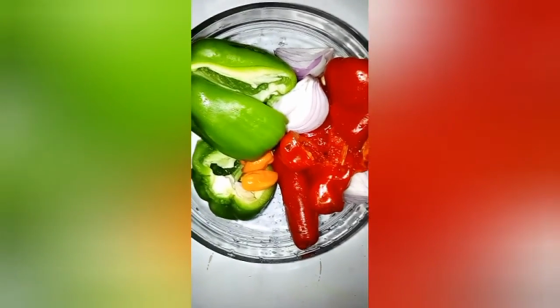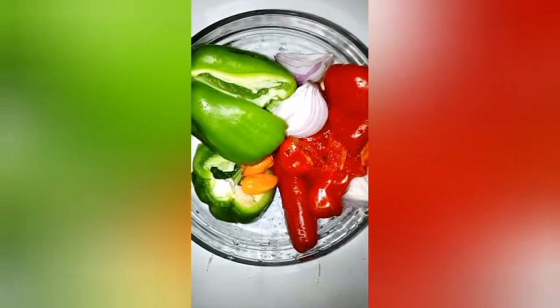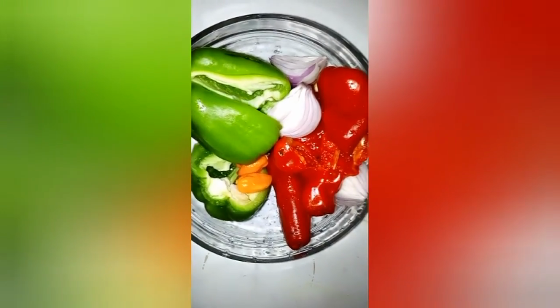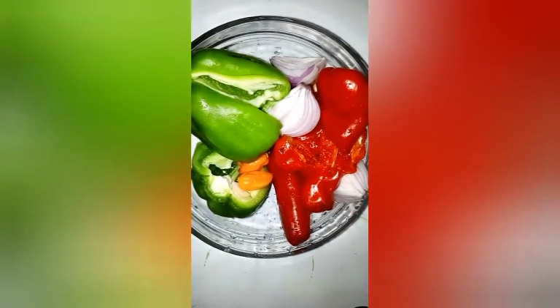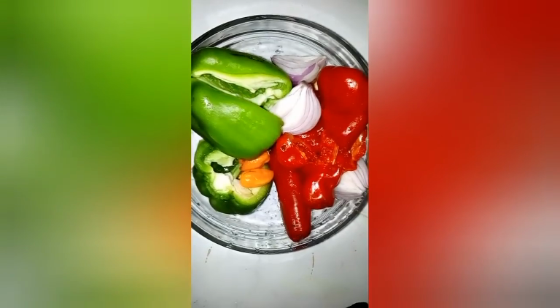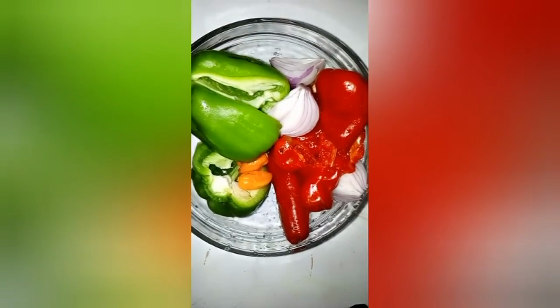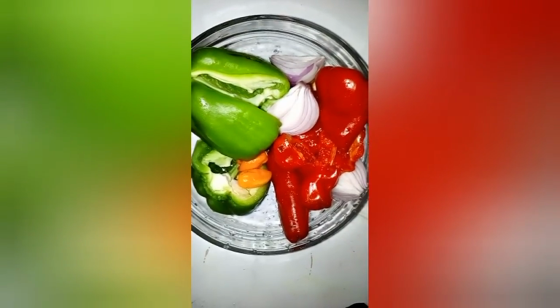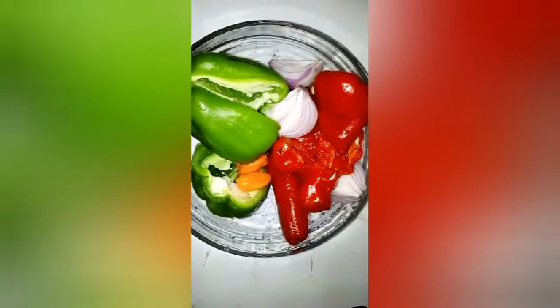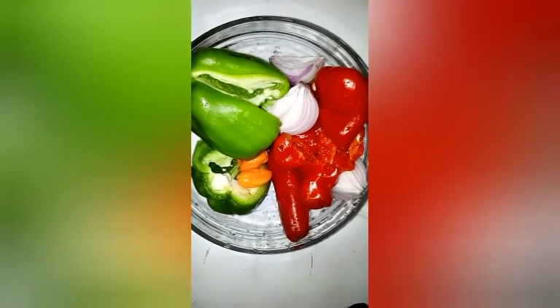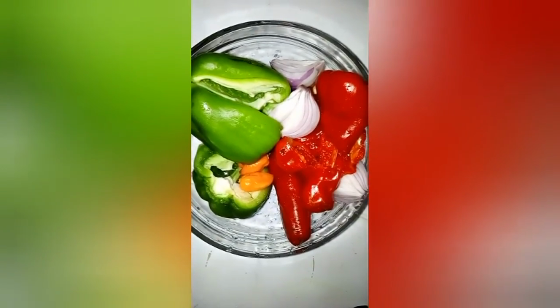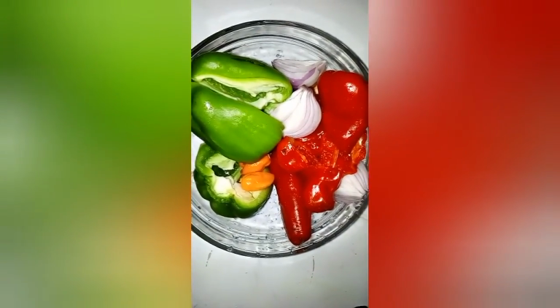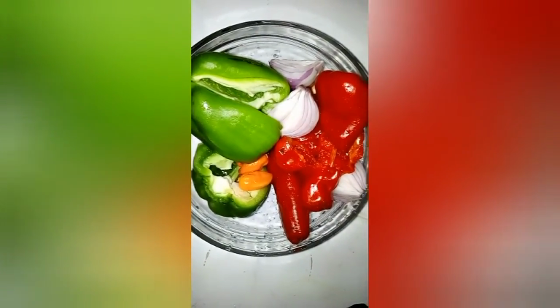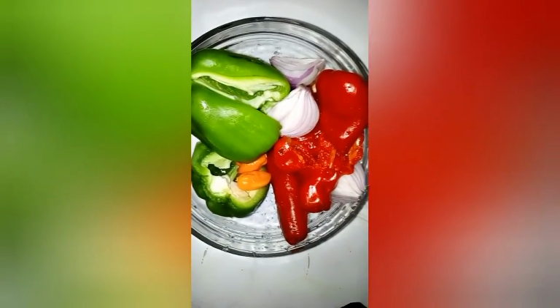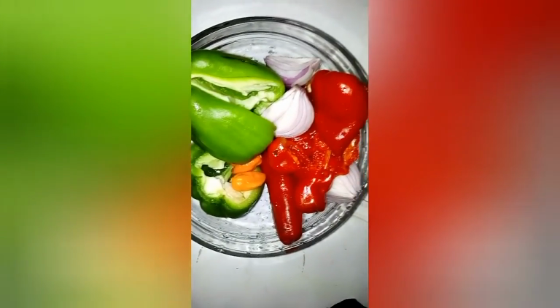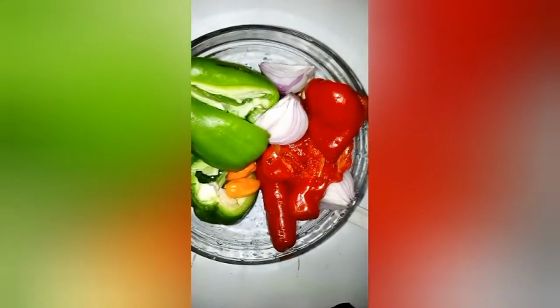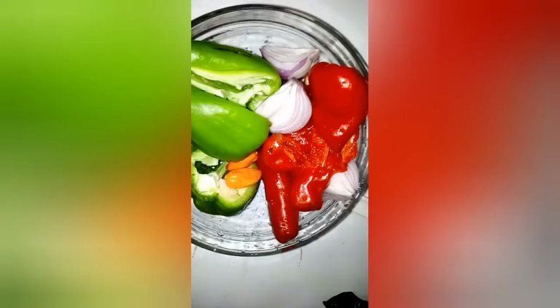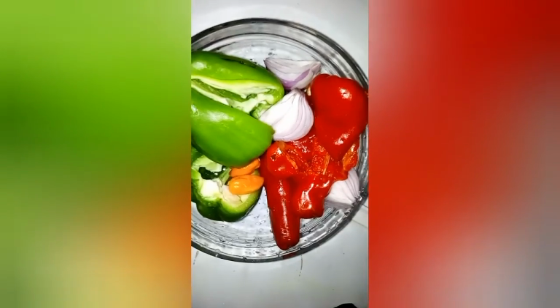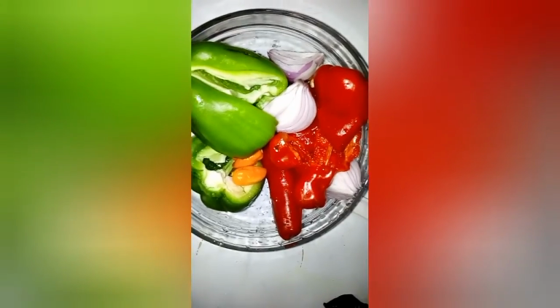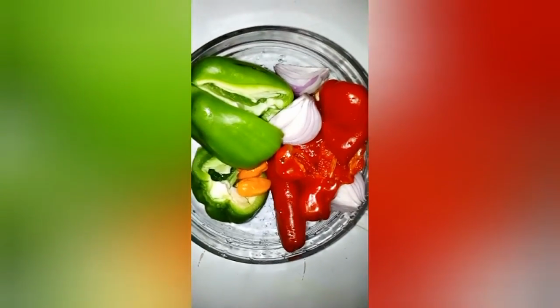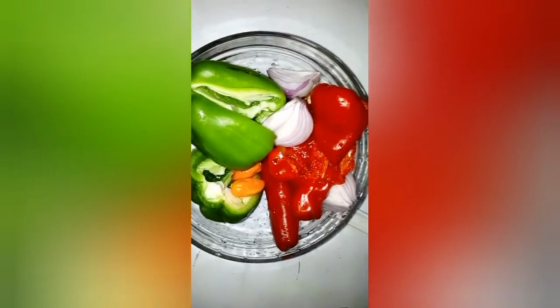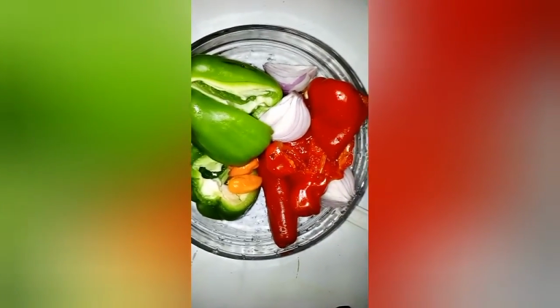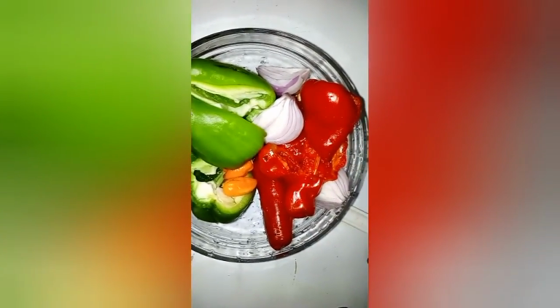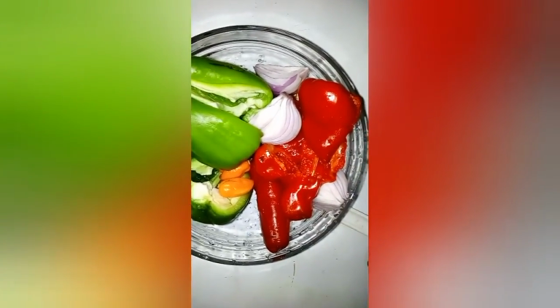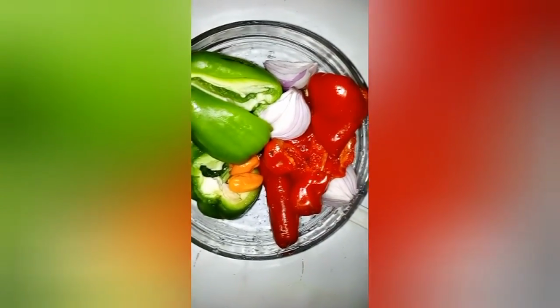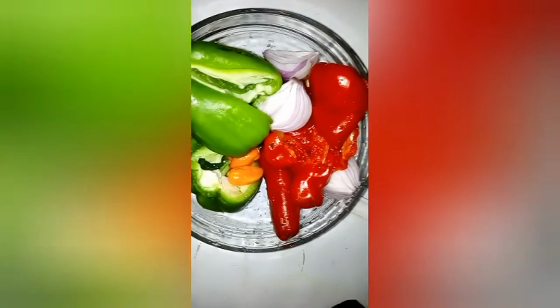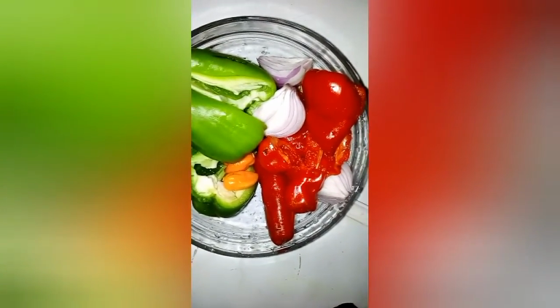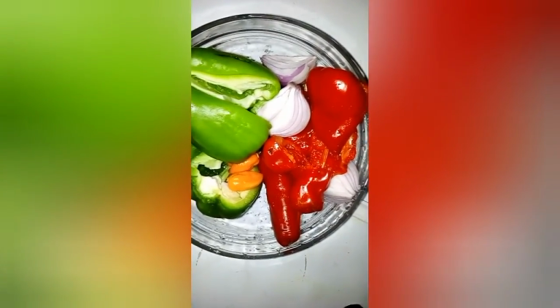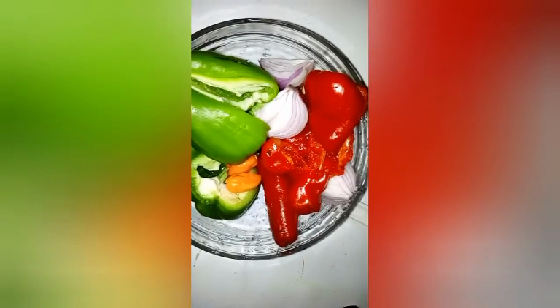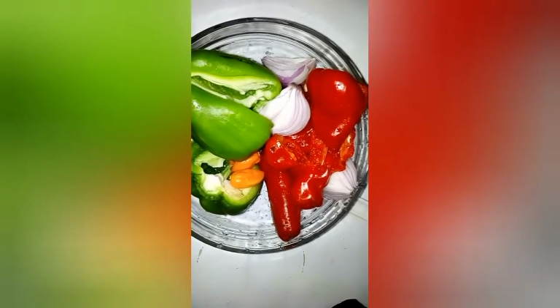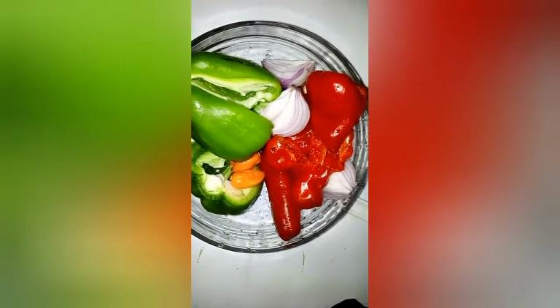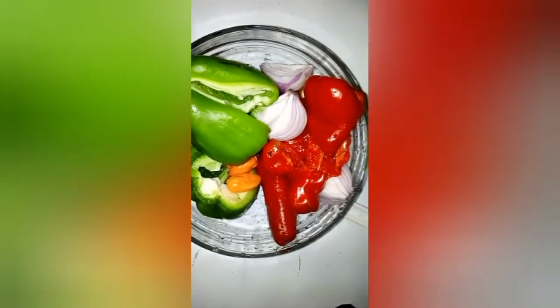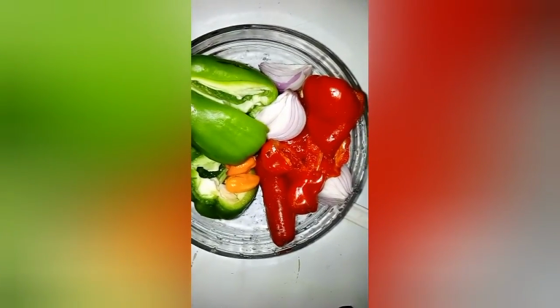My pepper, onion, ginger, and garlic carefully washed. I like removing the seeds so that I won't have to find the seeds in my sauce. So I'm going to blend it now.